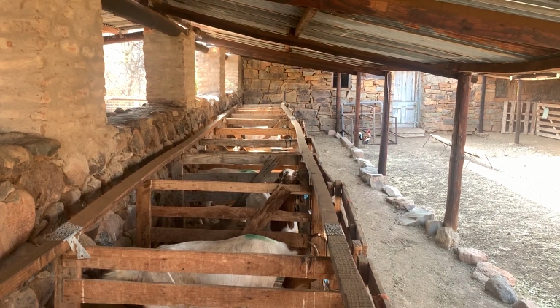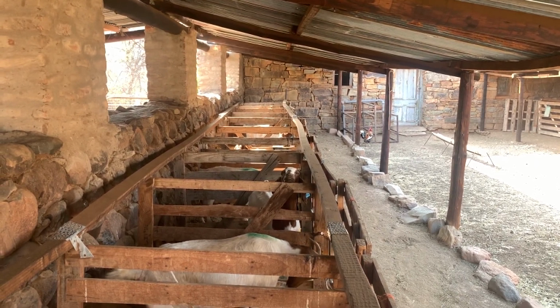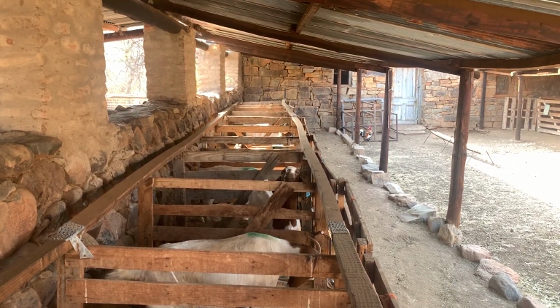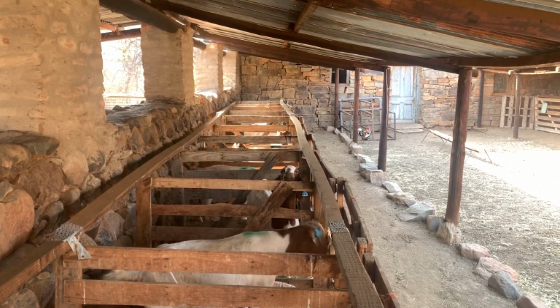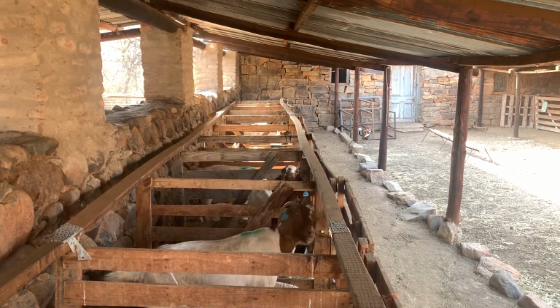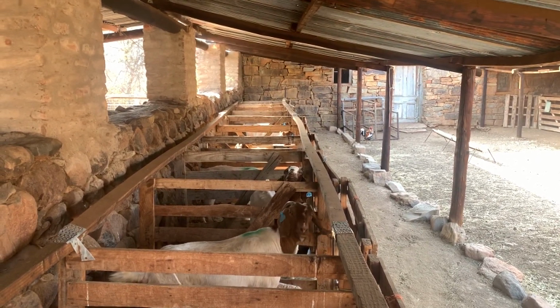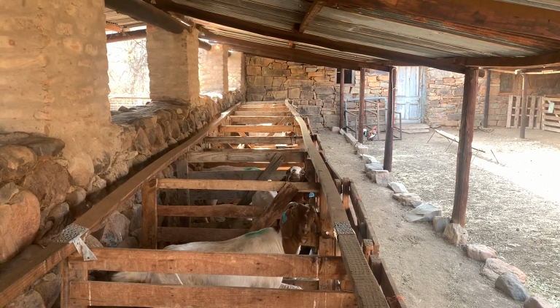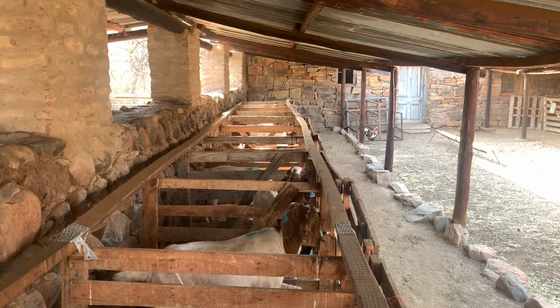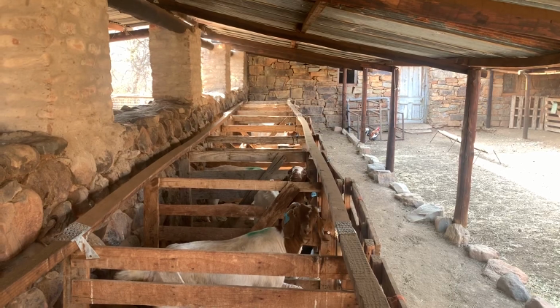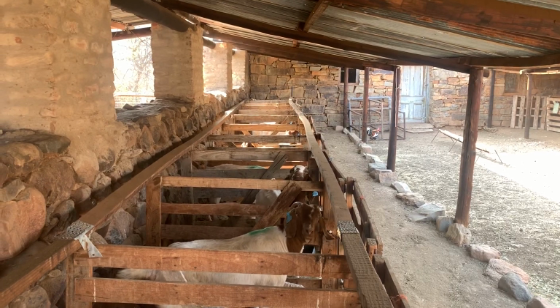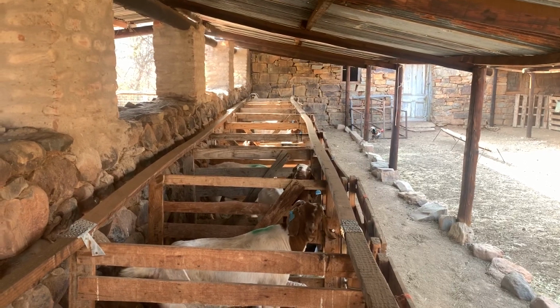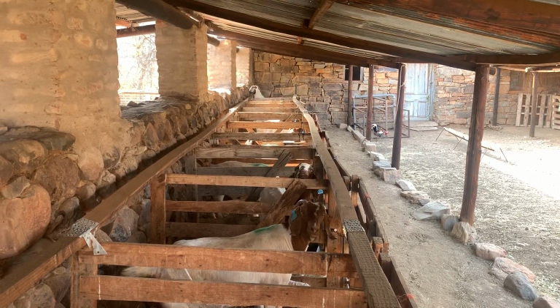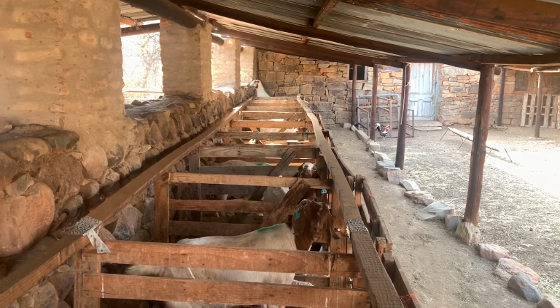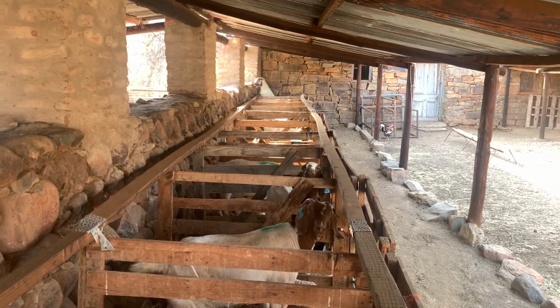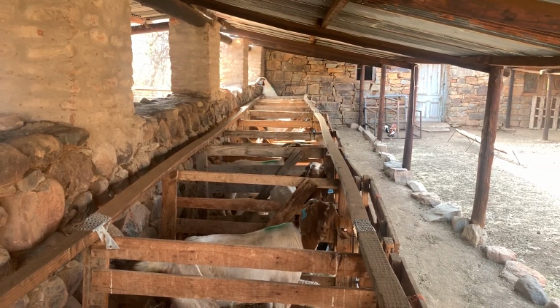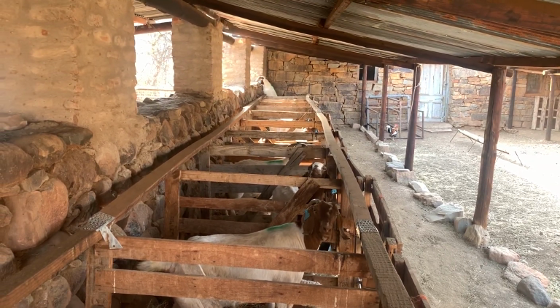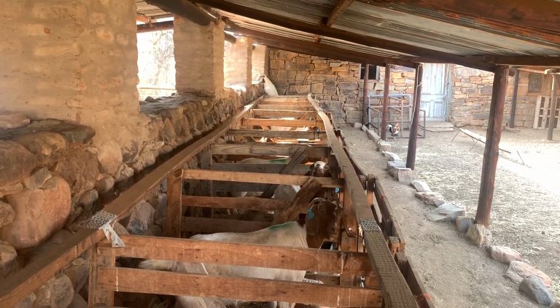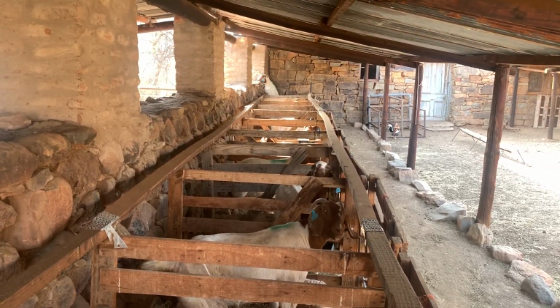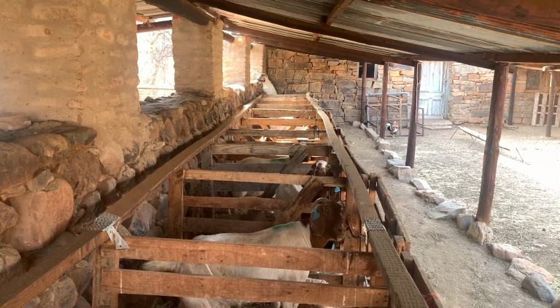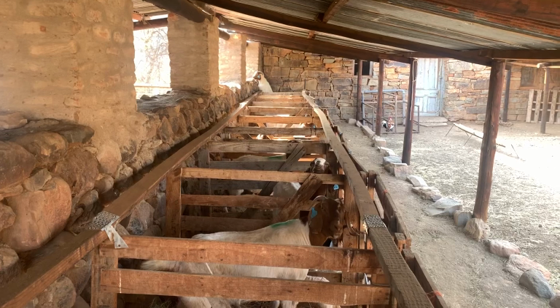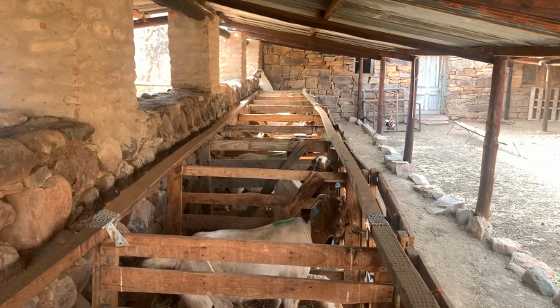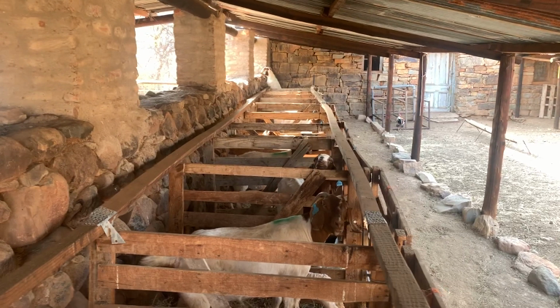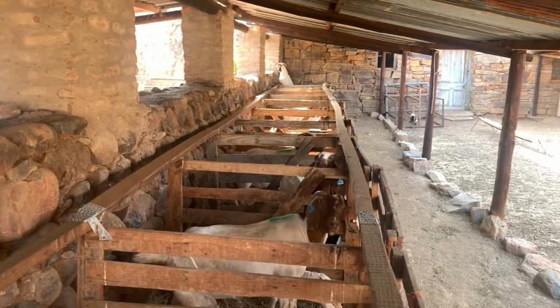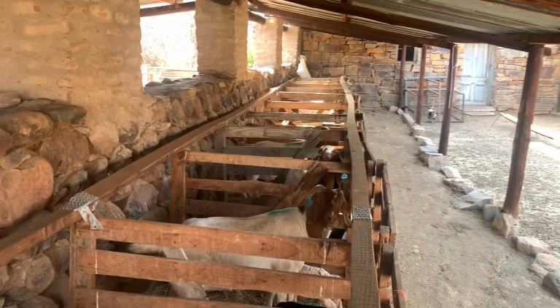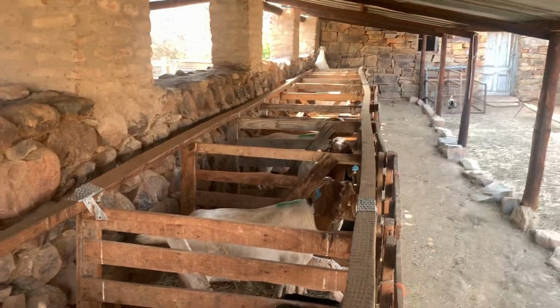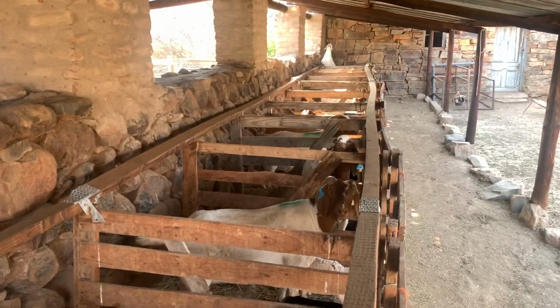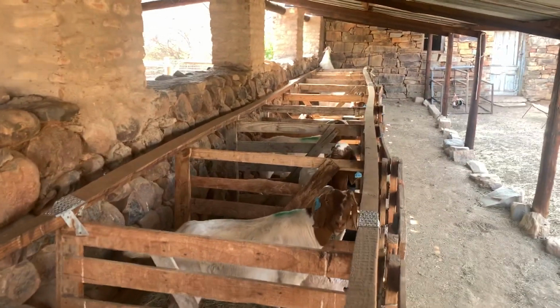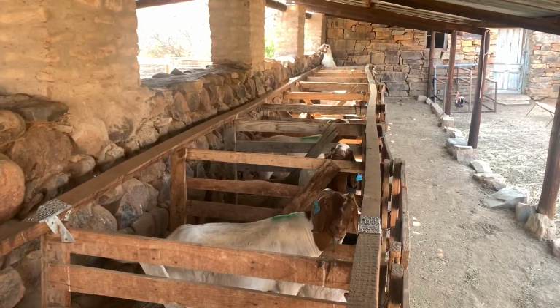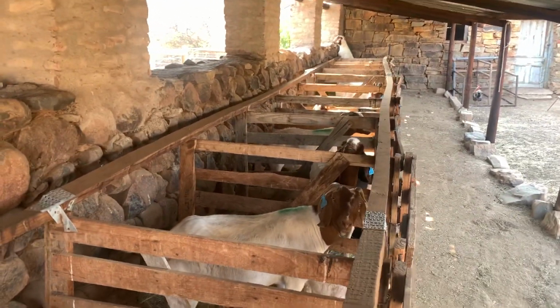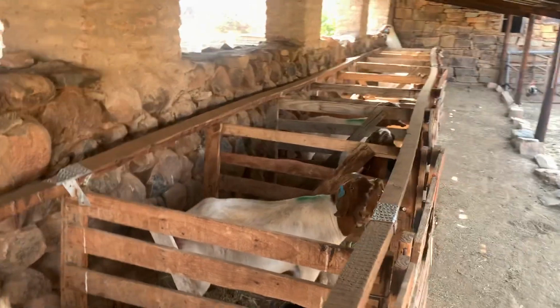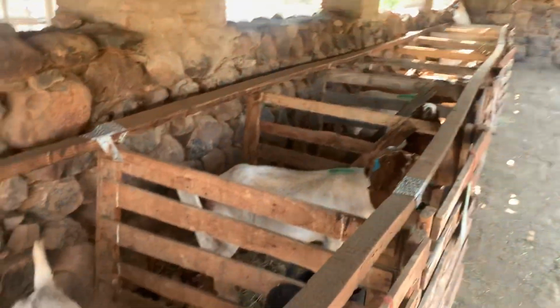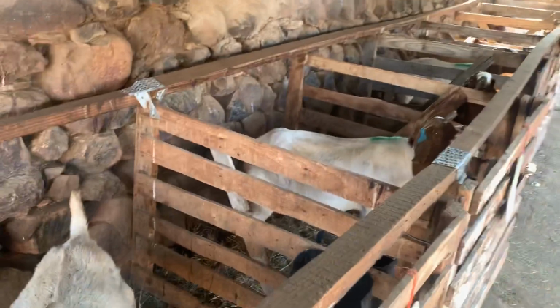These are the Boer Goat Kitting Pens of Patriot Boer Goat Stud. Our kitting season thus far: 31 does kitted and 61 kids born.